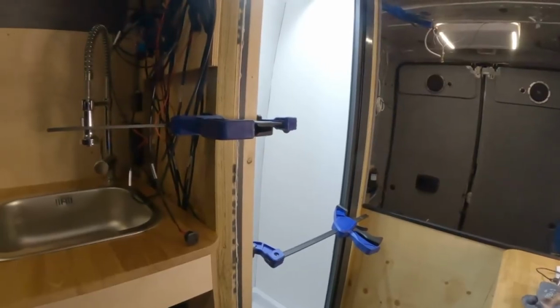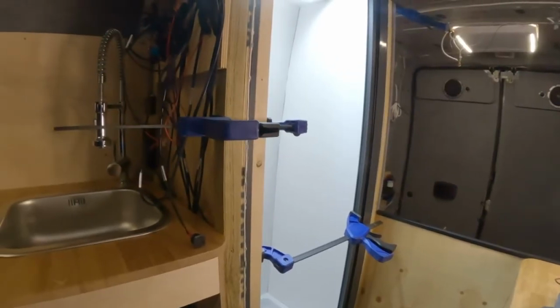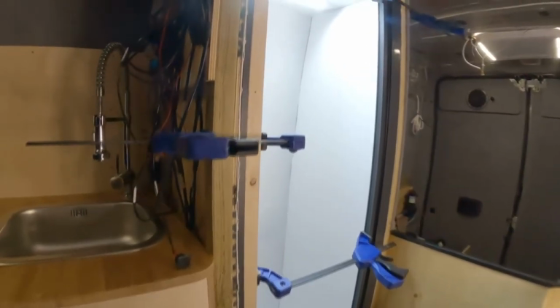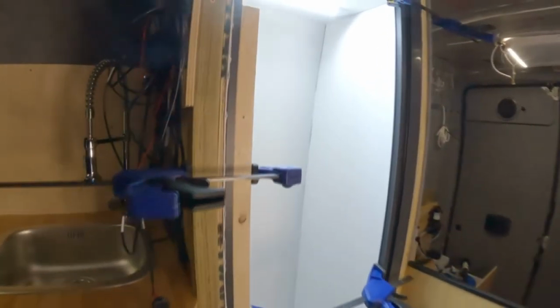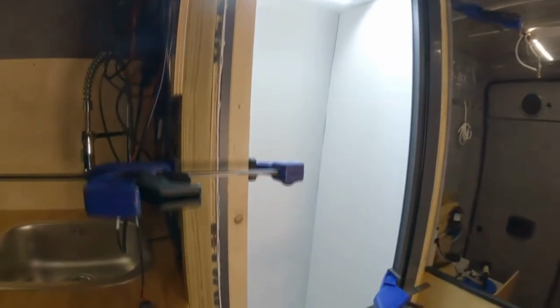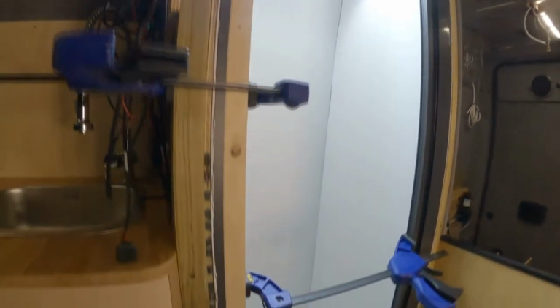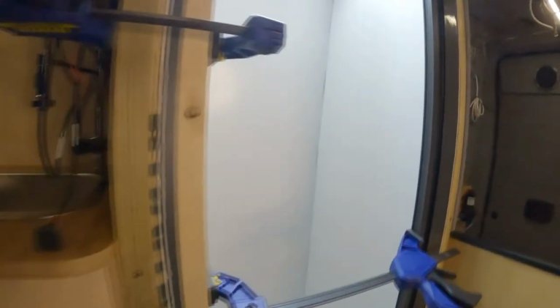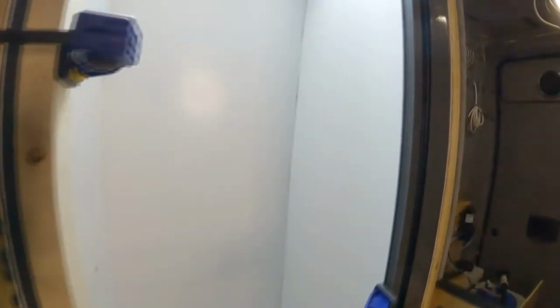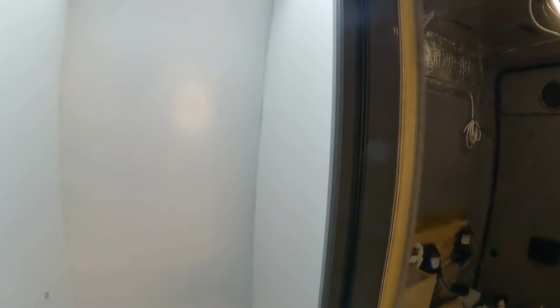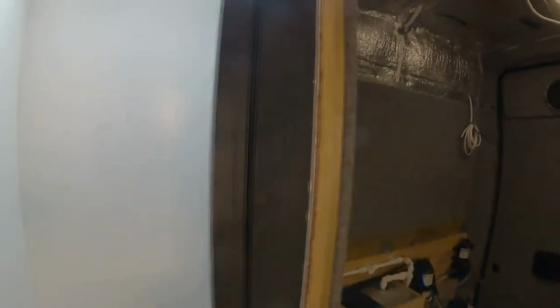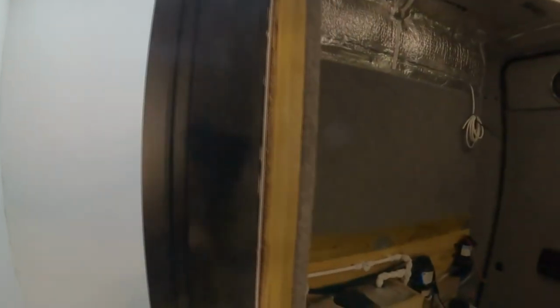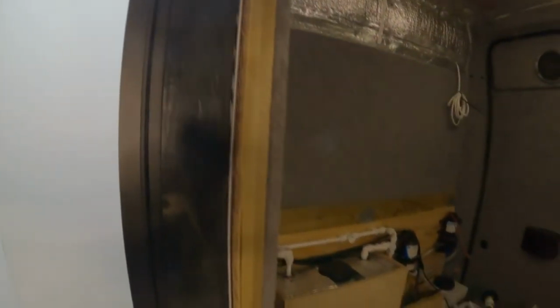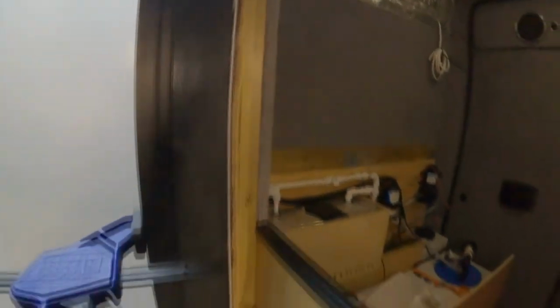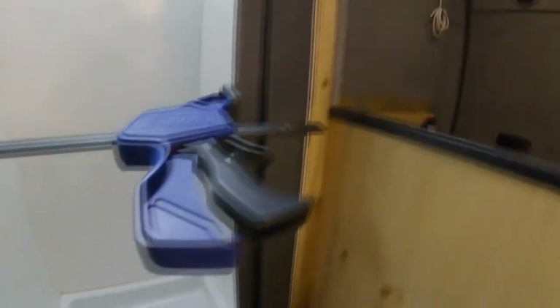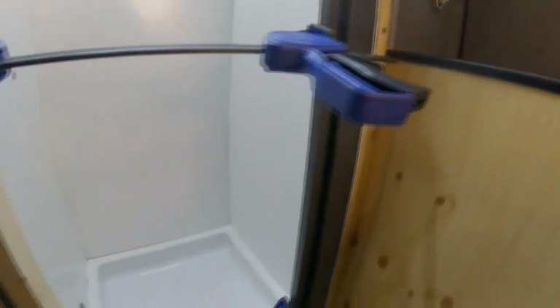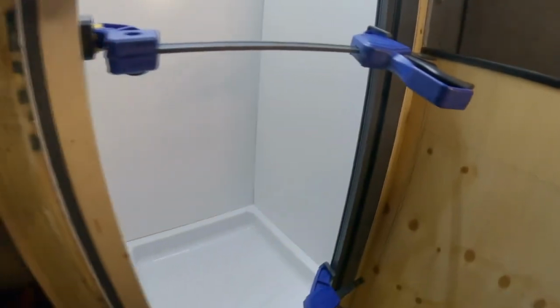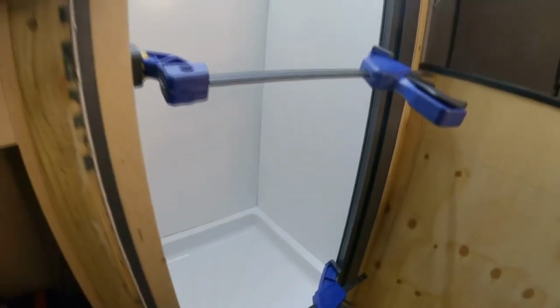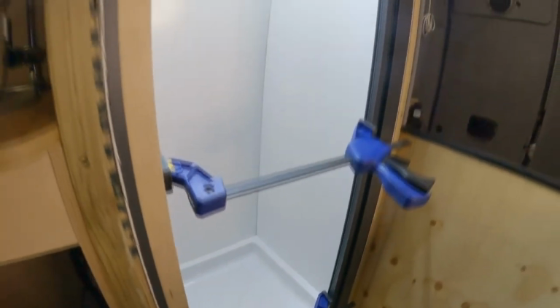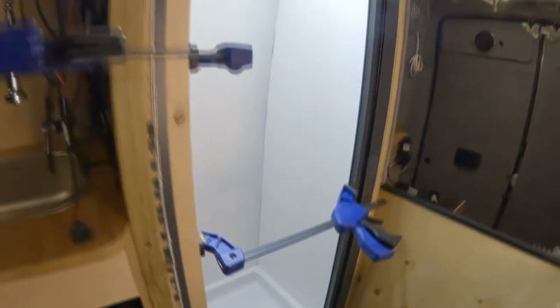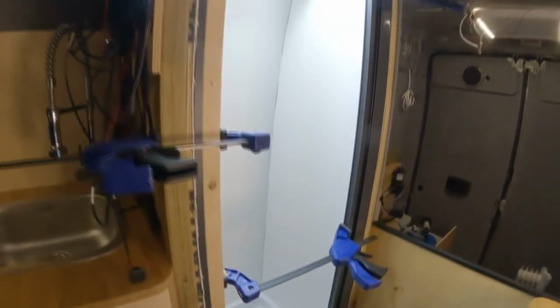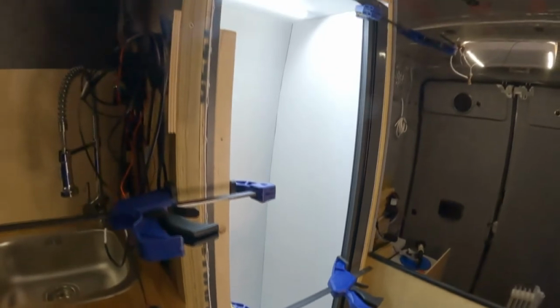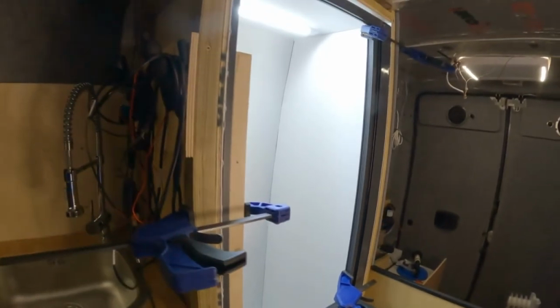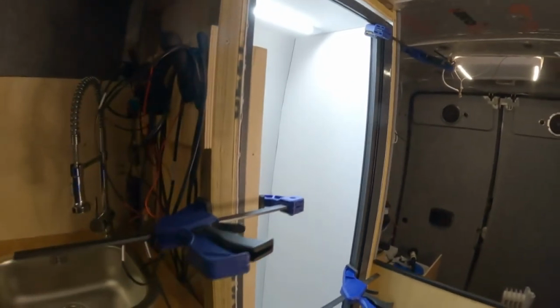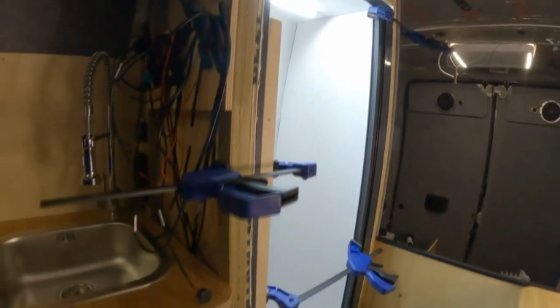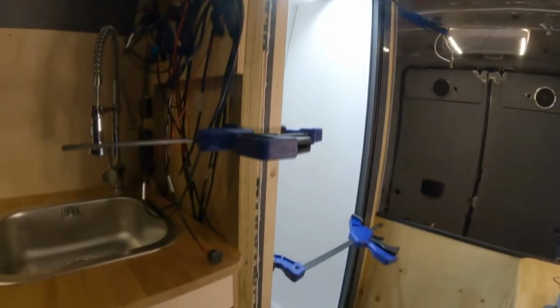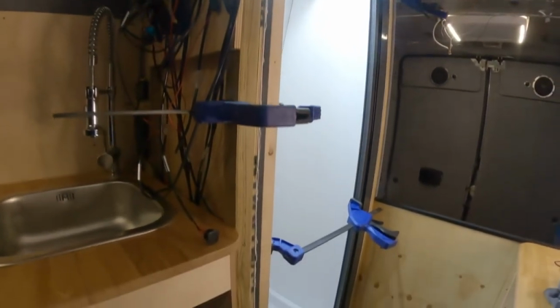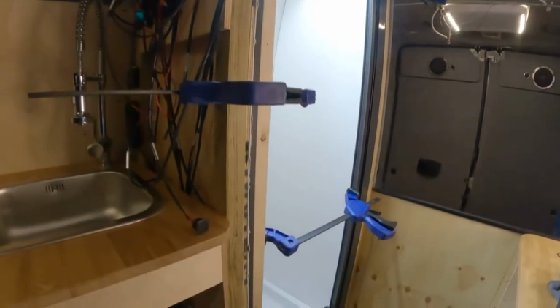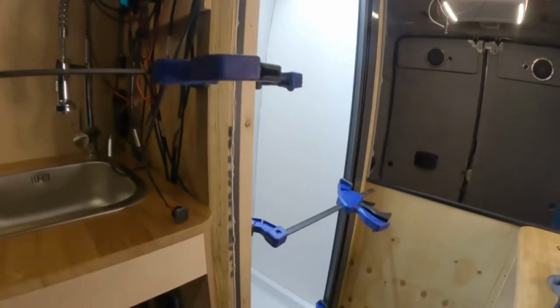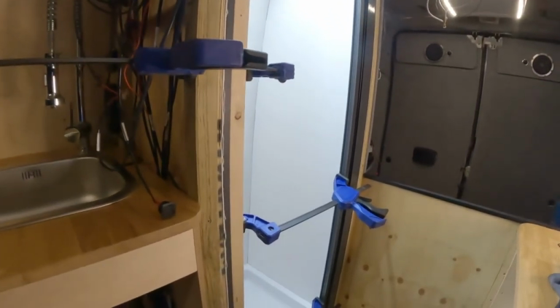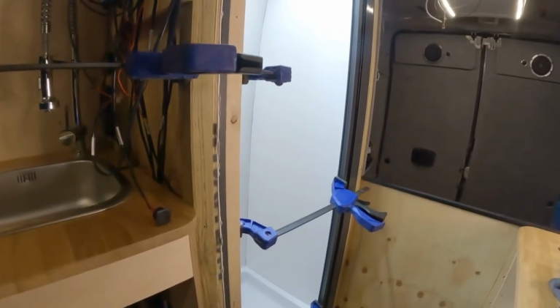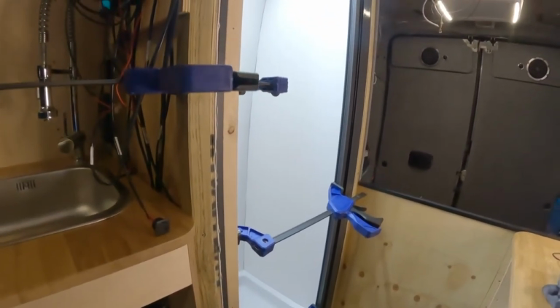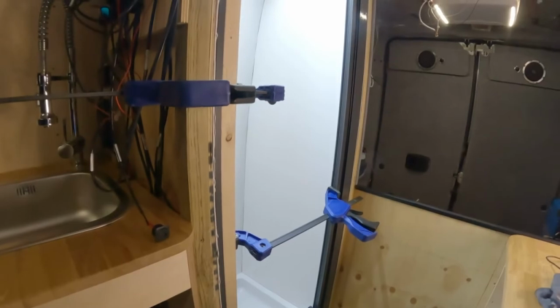The door is now in place with marine flex down either side and across the bottom. I just clamped it and I'm going to leave it overnight to dry. I'm going to put the heater in there just to give it a little bit of help to dry out and keep the temperature up.